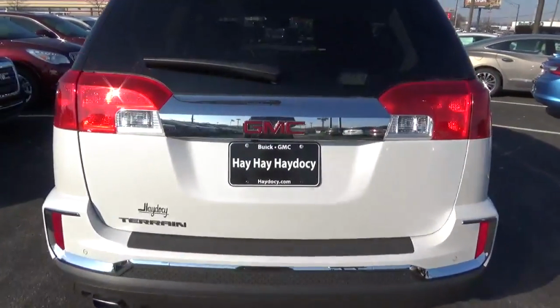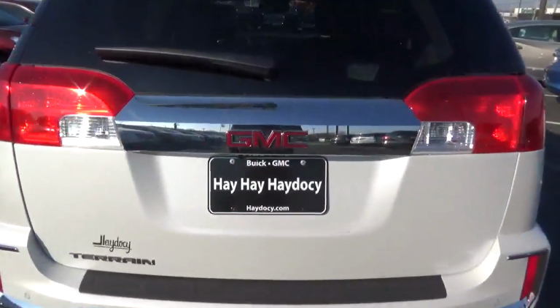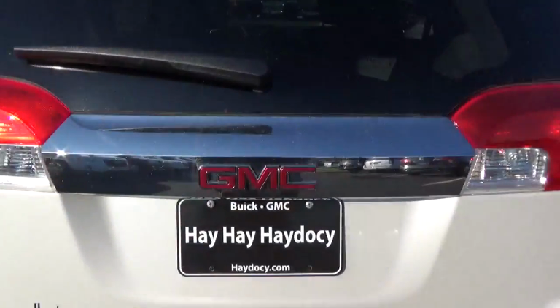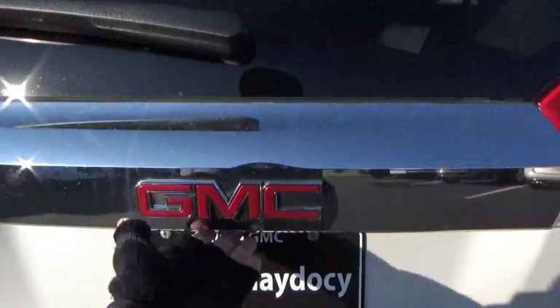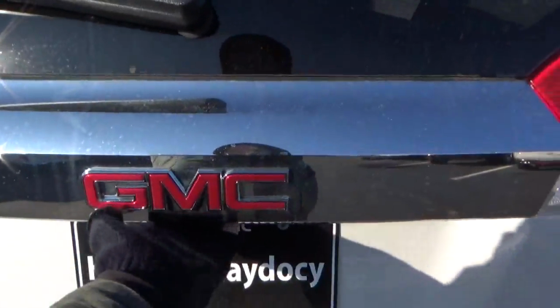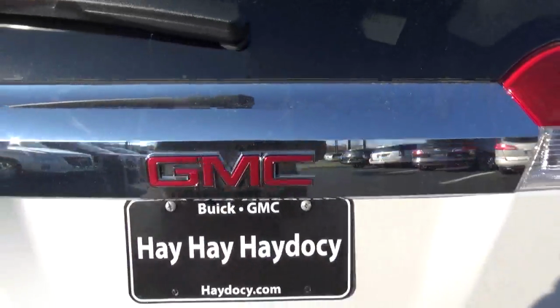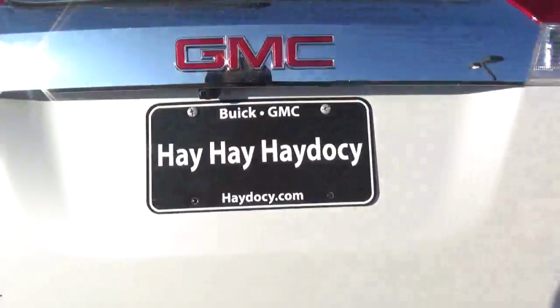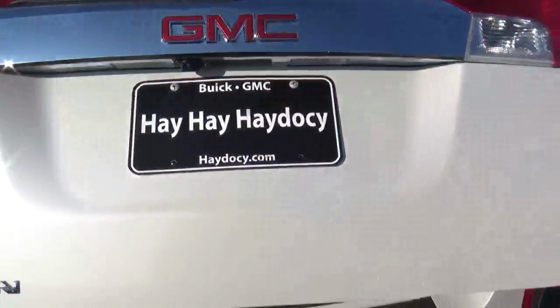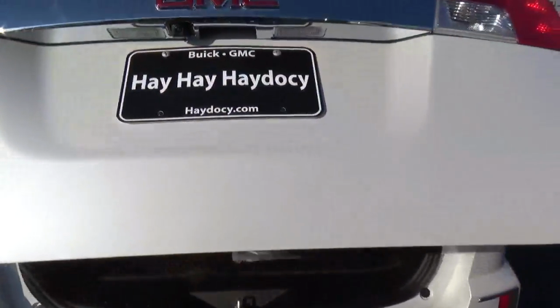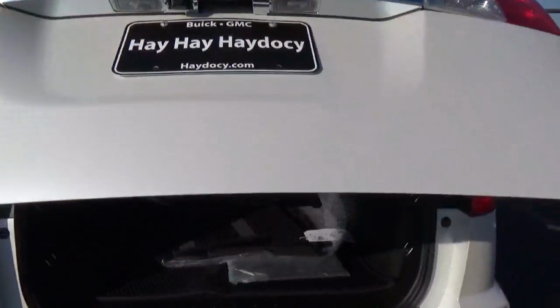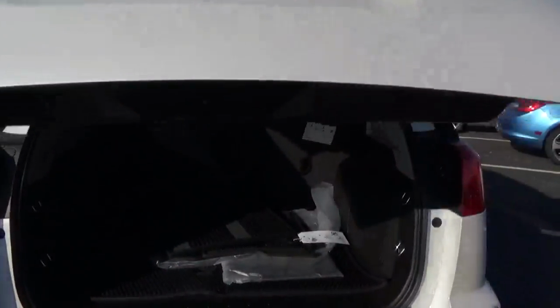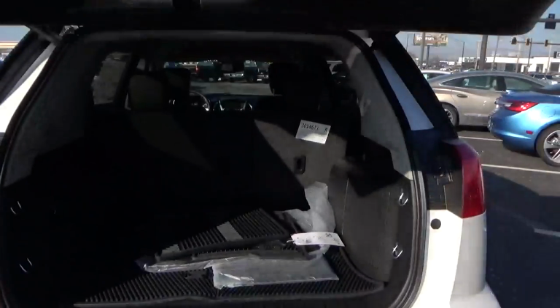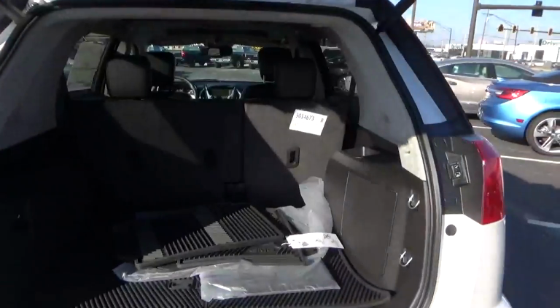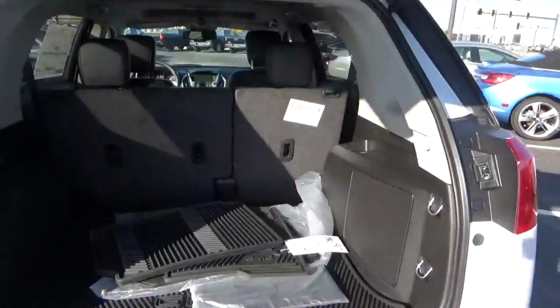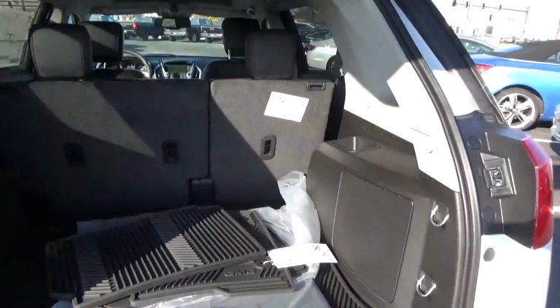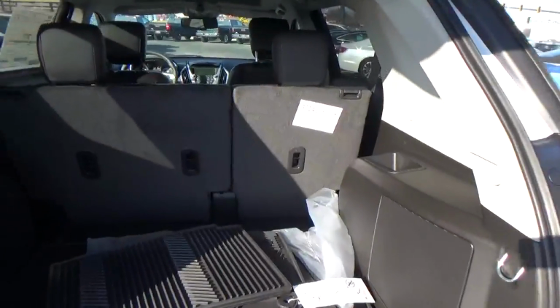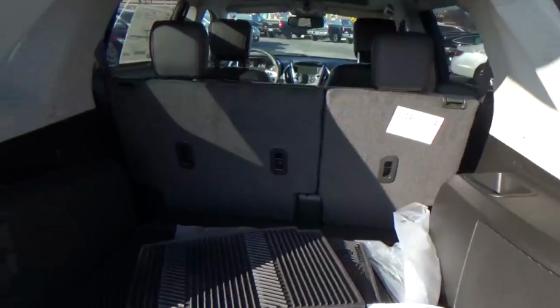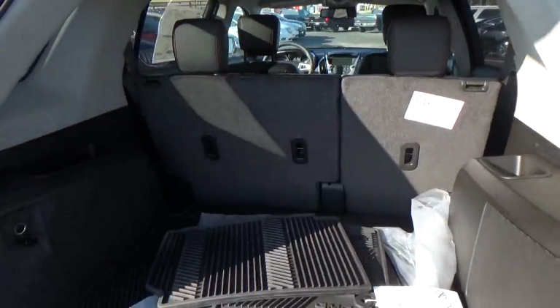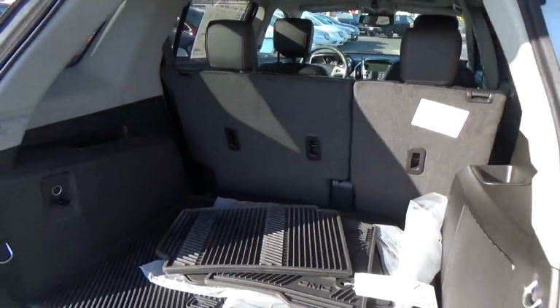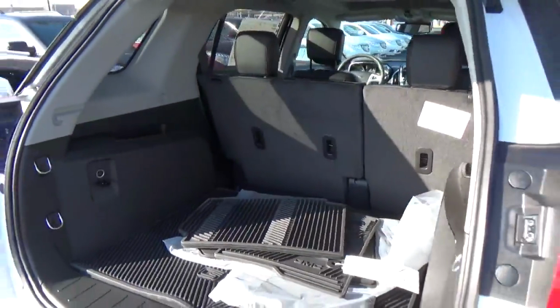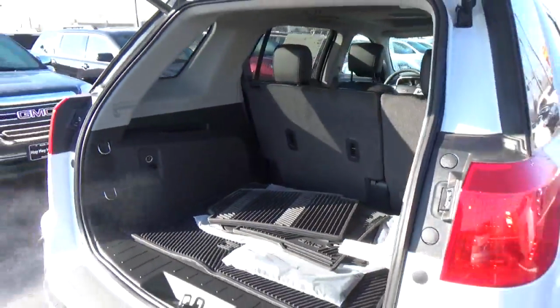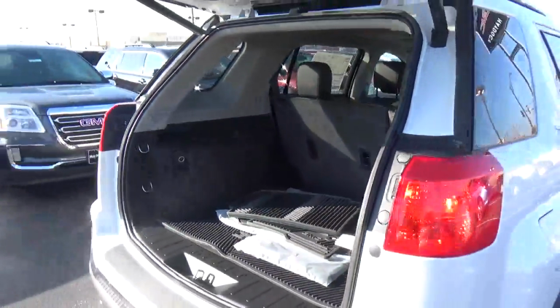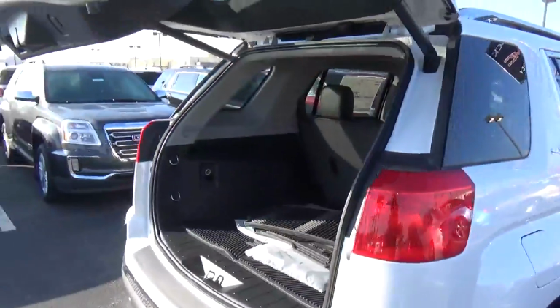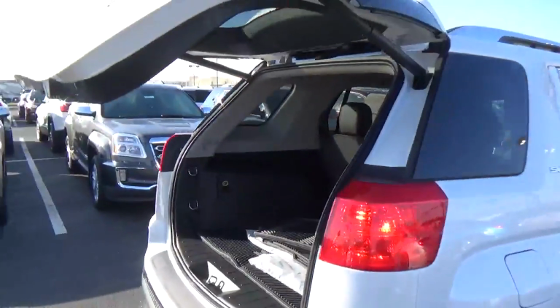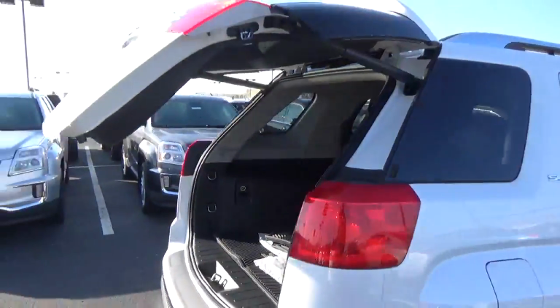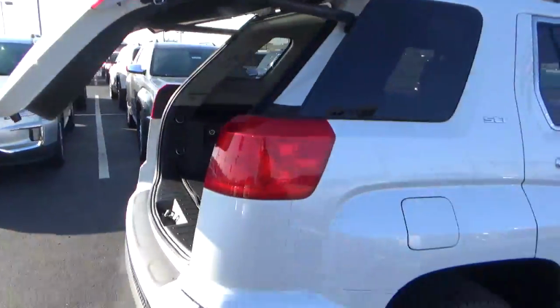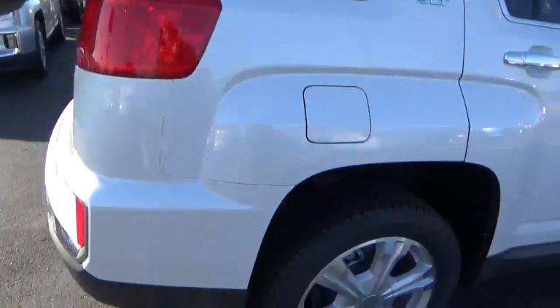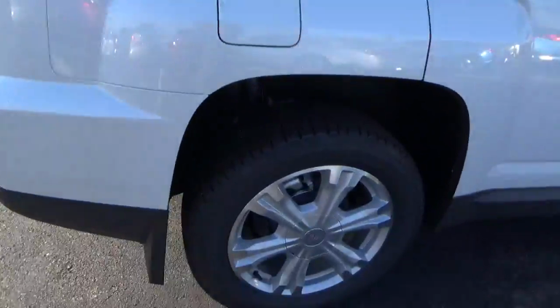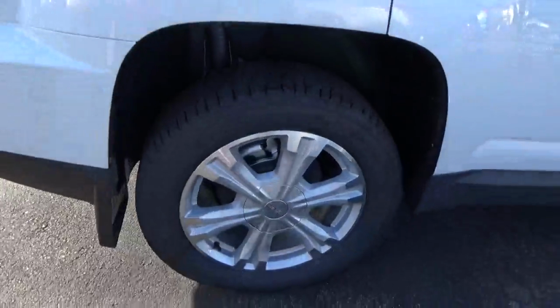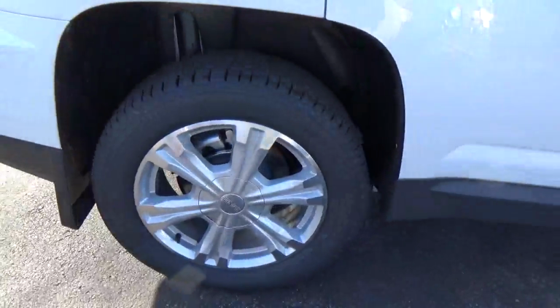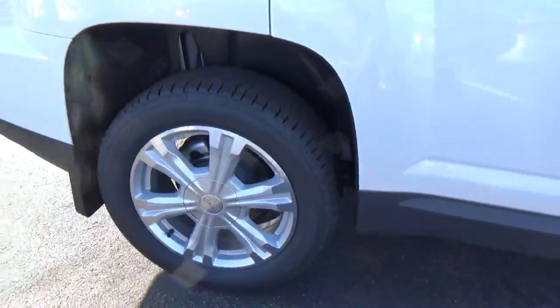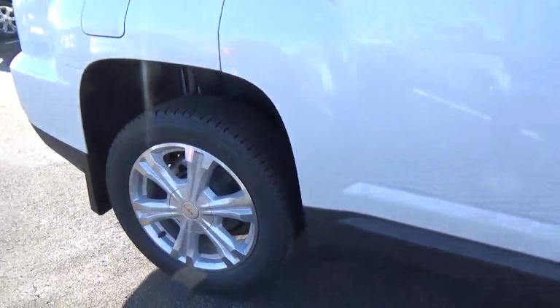Rear parking sensors. Power liftgate. Cargo space. Alloy wheels.